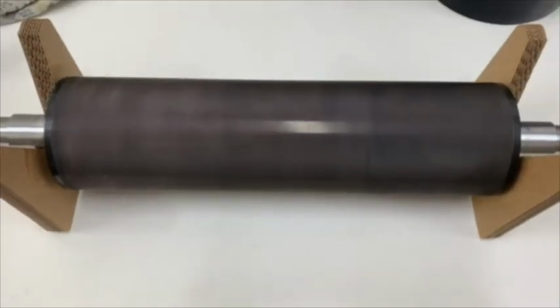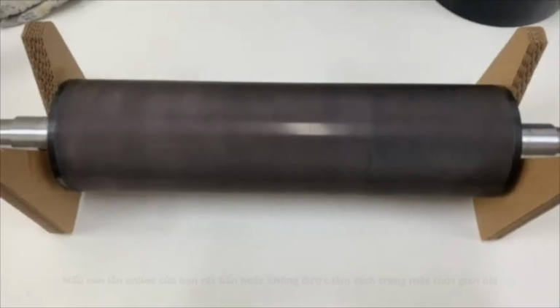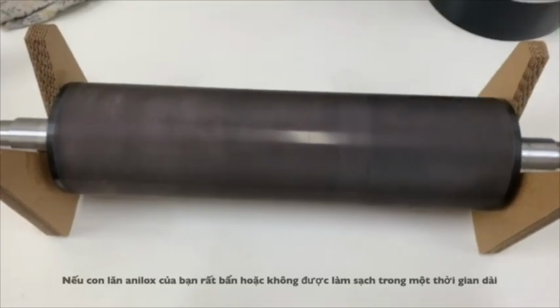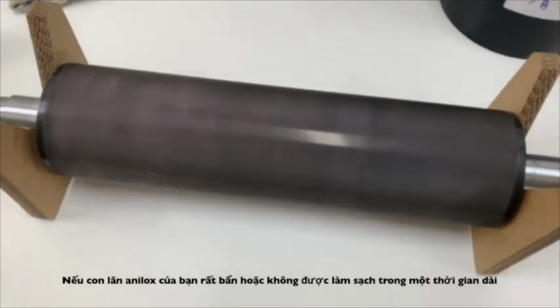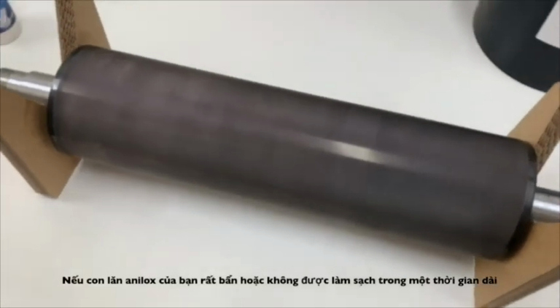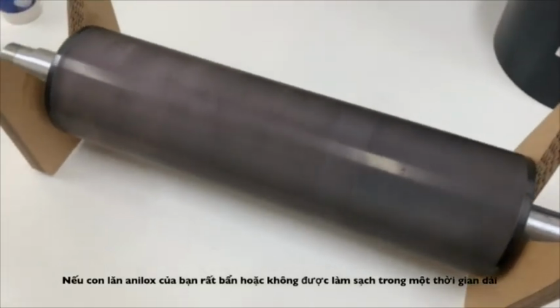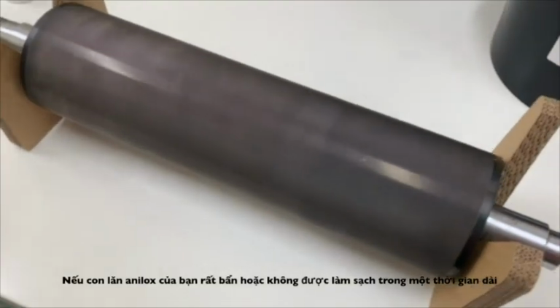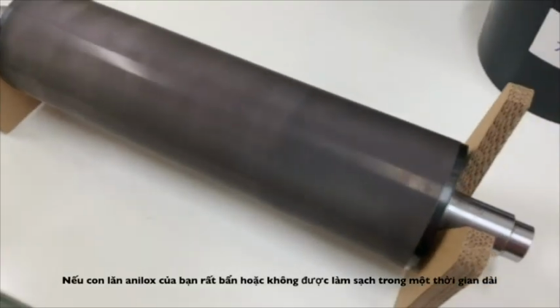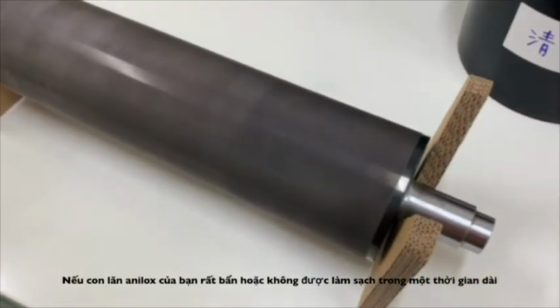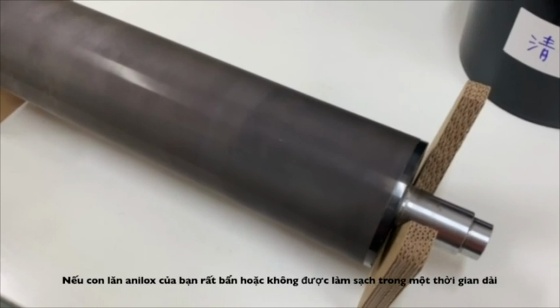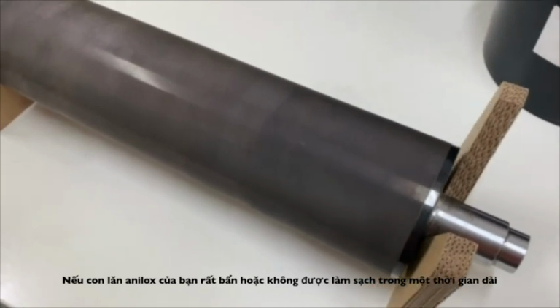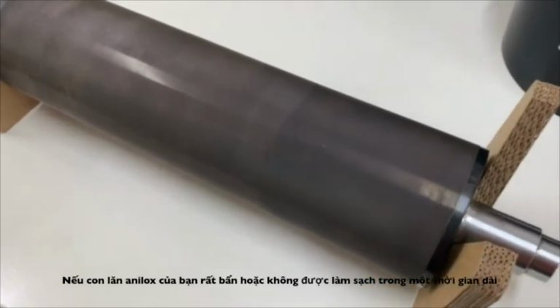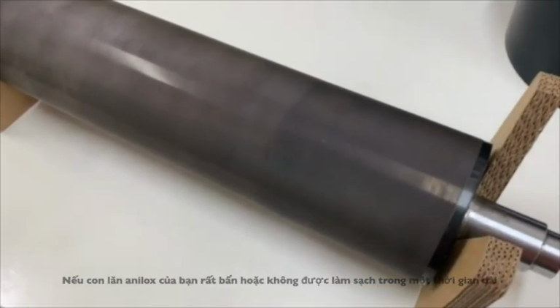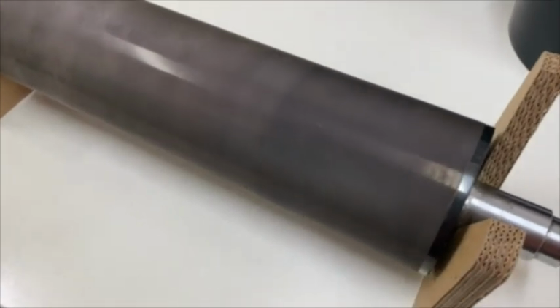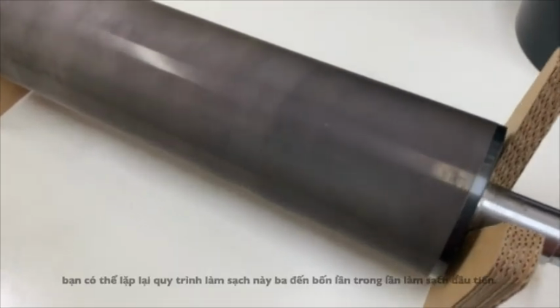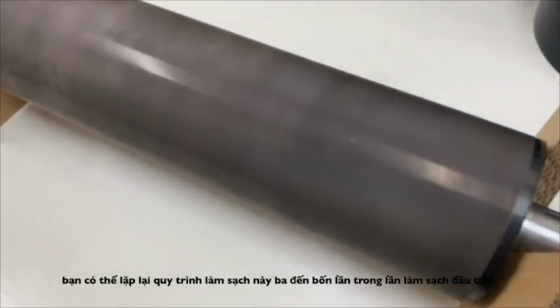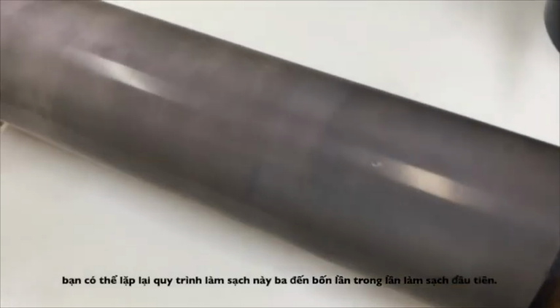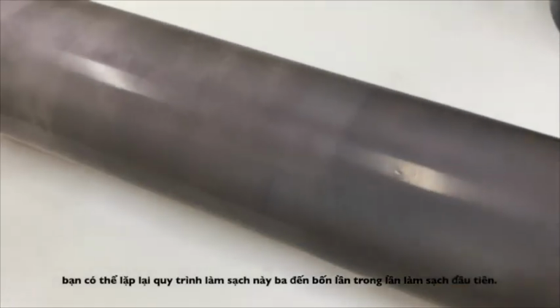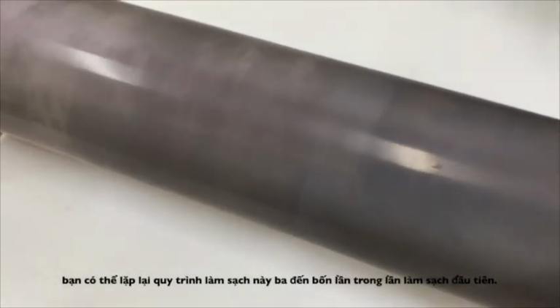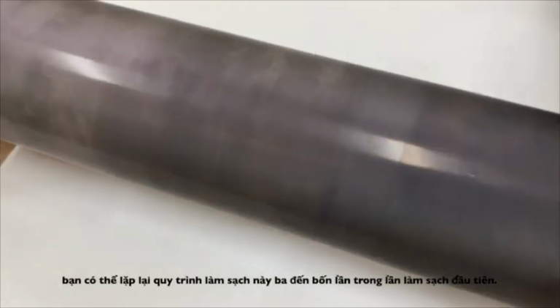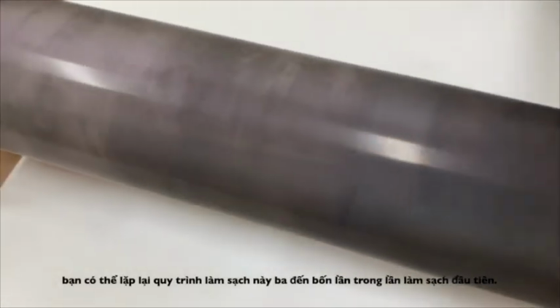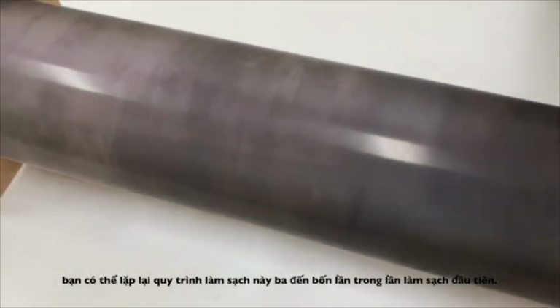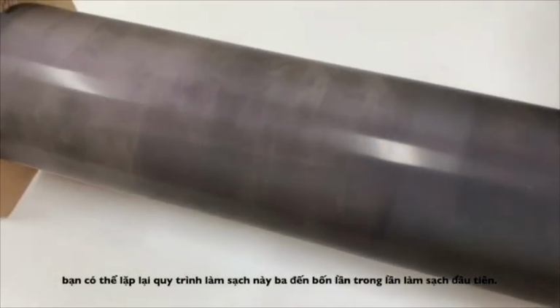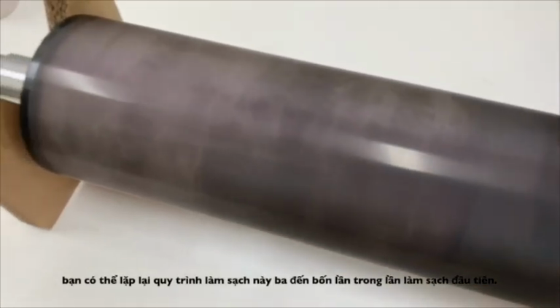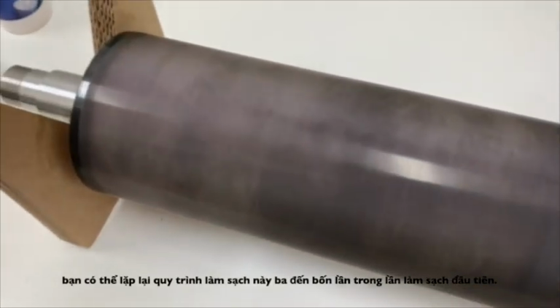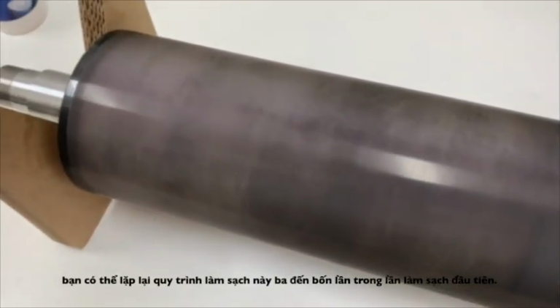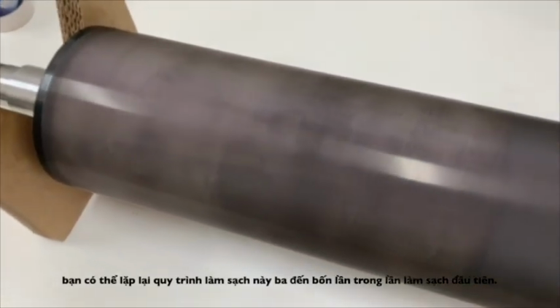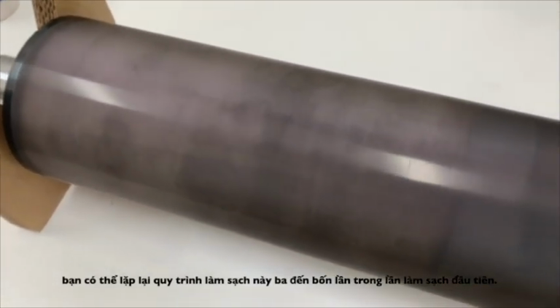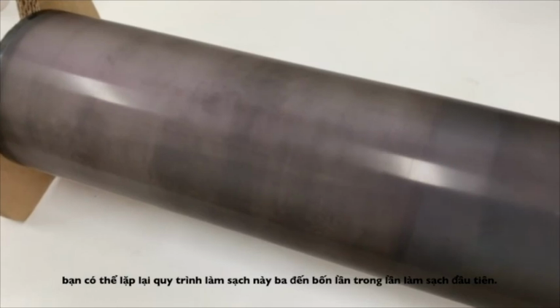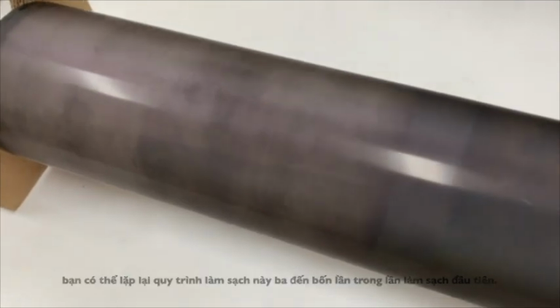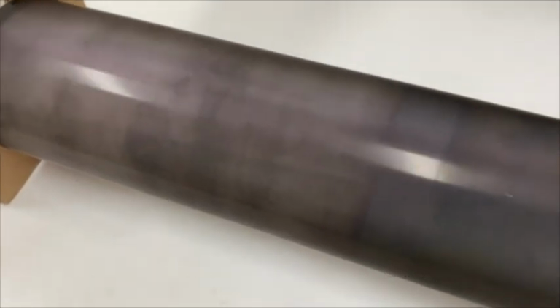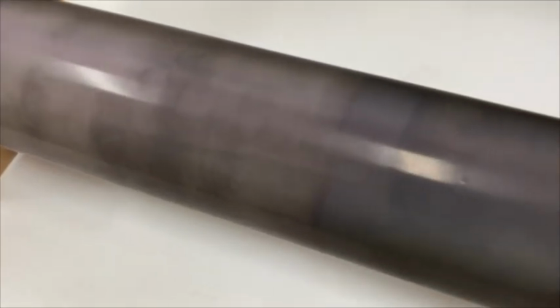If your Anilox roller is very dirty or hasn't been cleaned for a long time, you can repeat this cleaning process 3 to 4 times during the first clean.